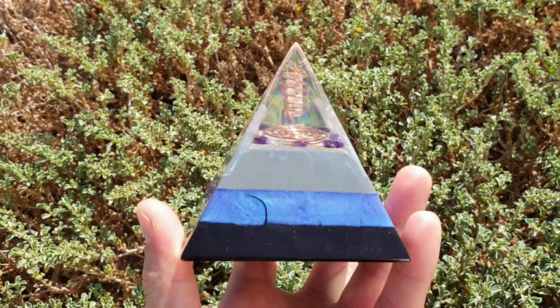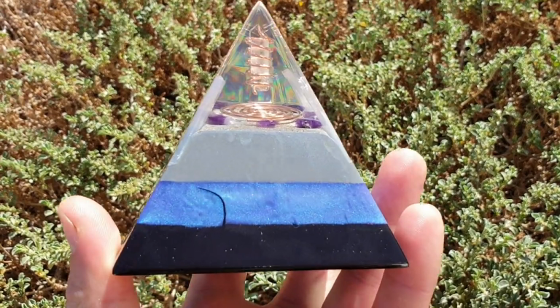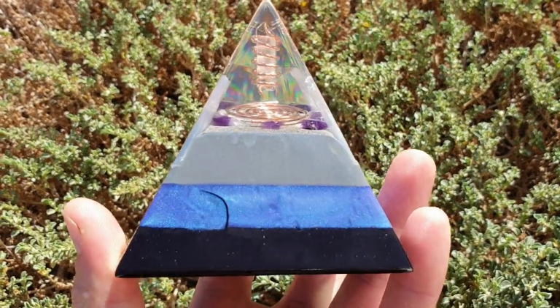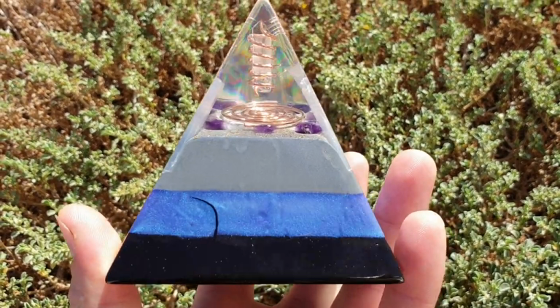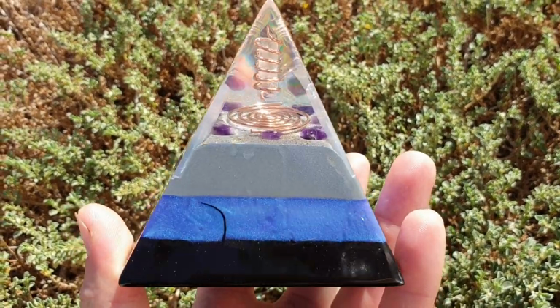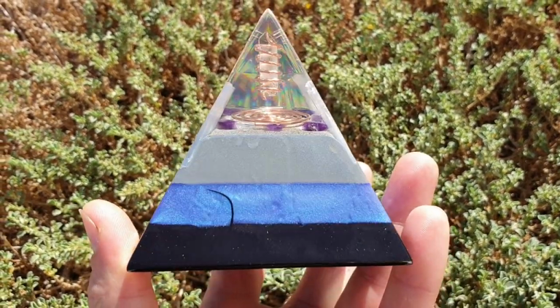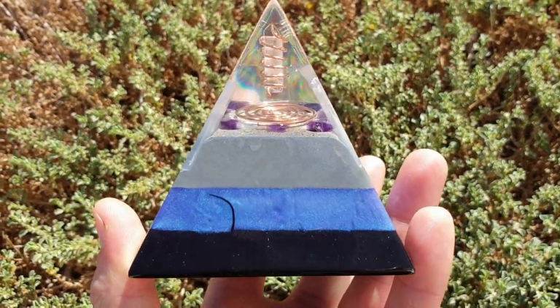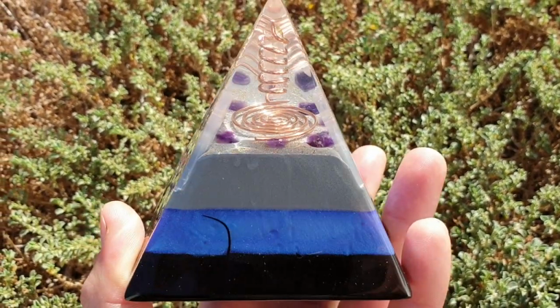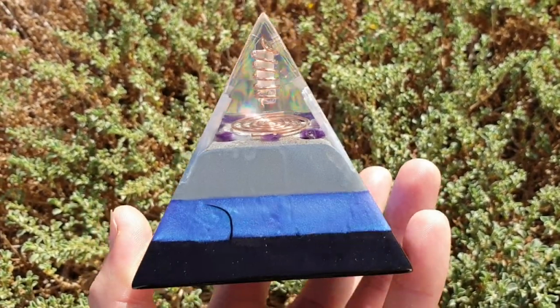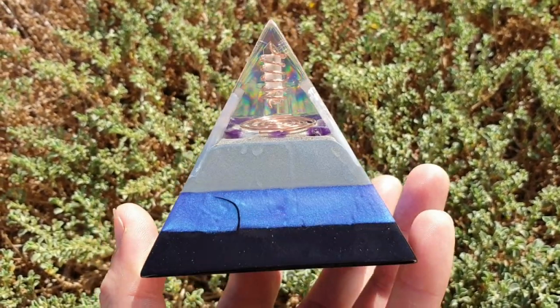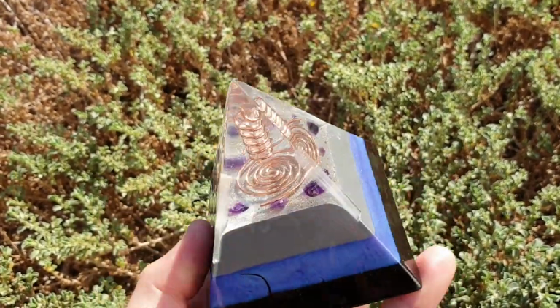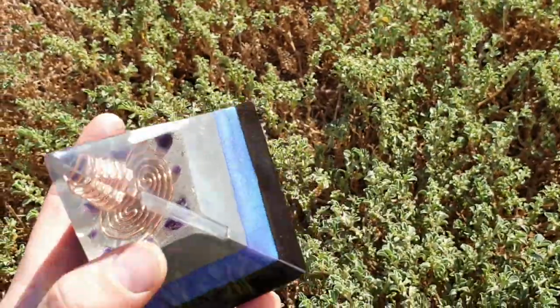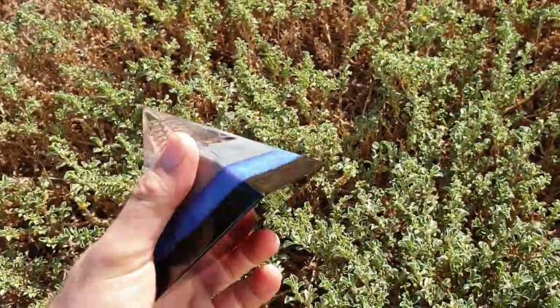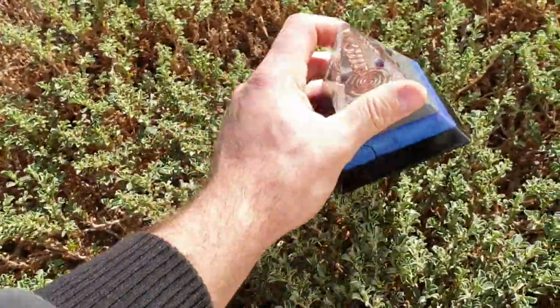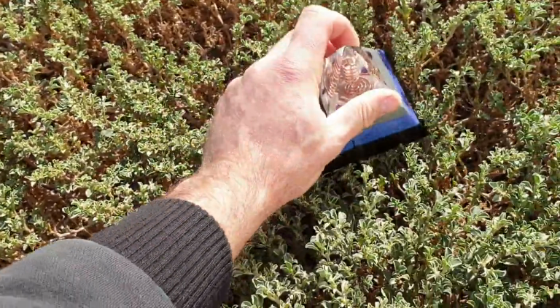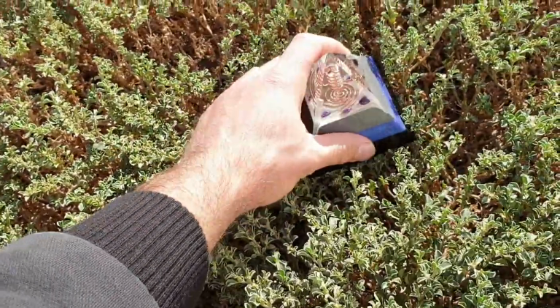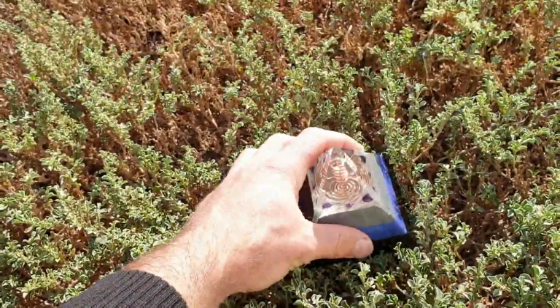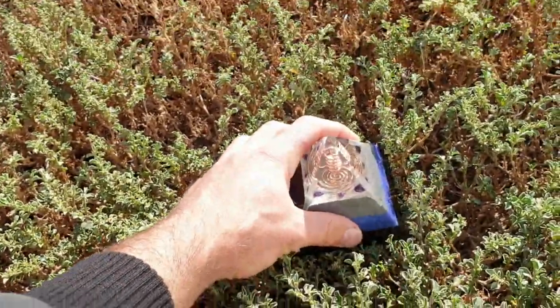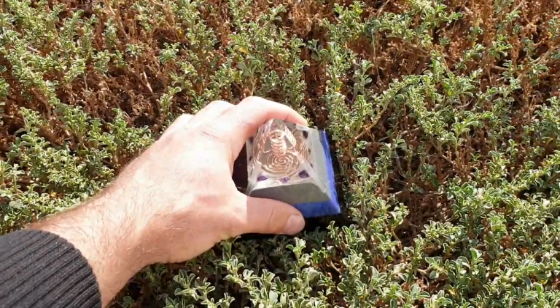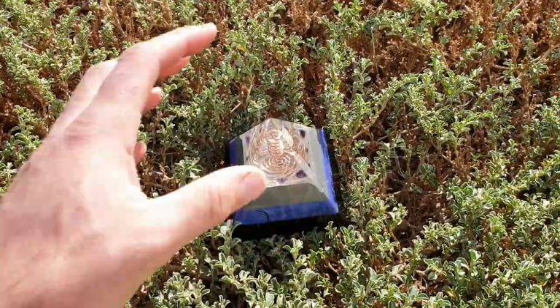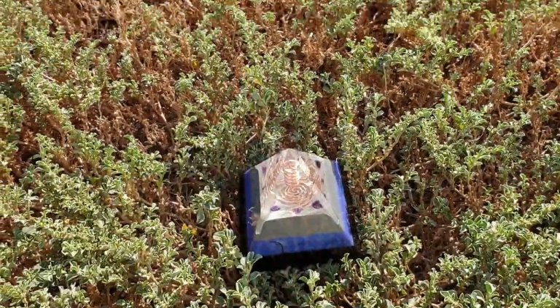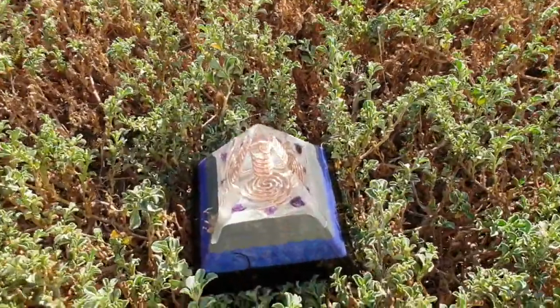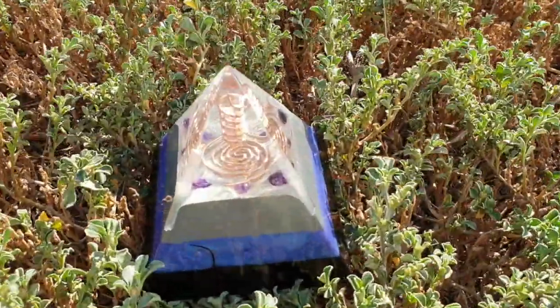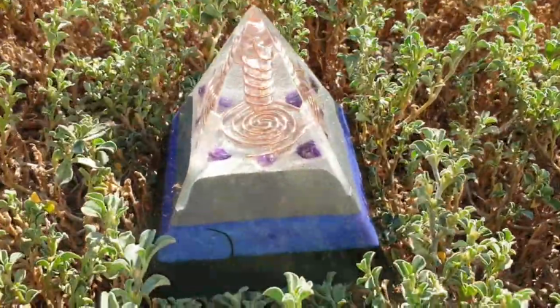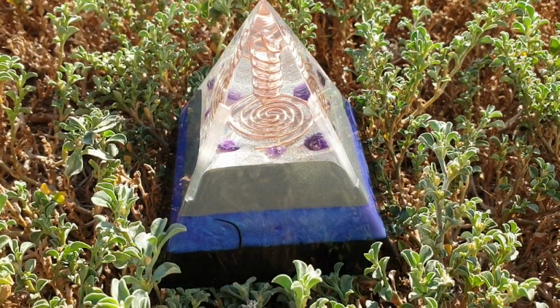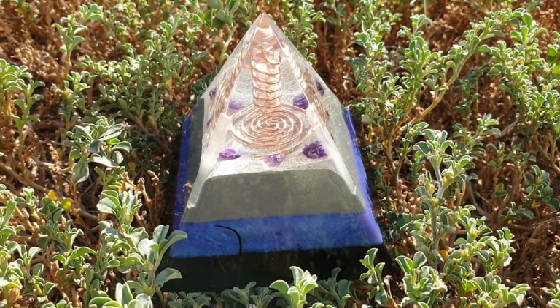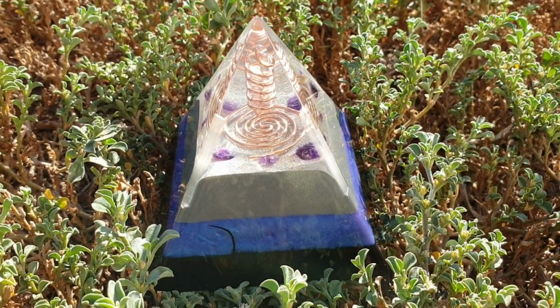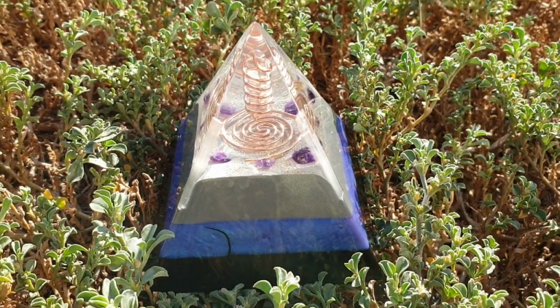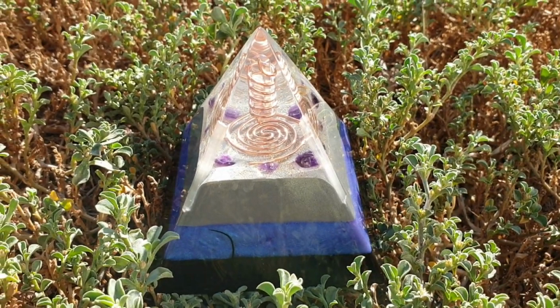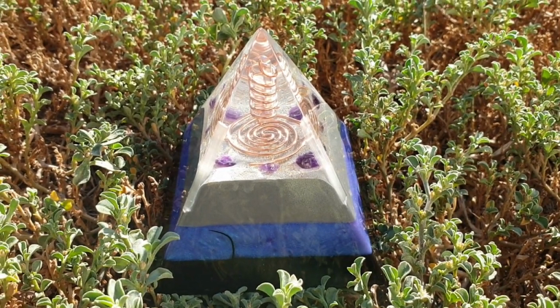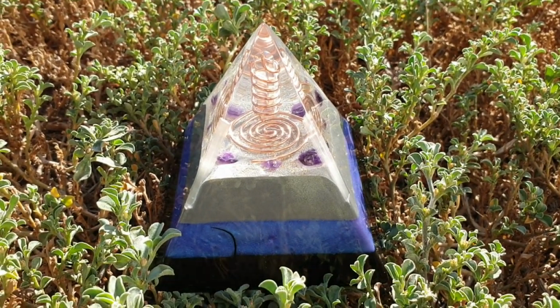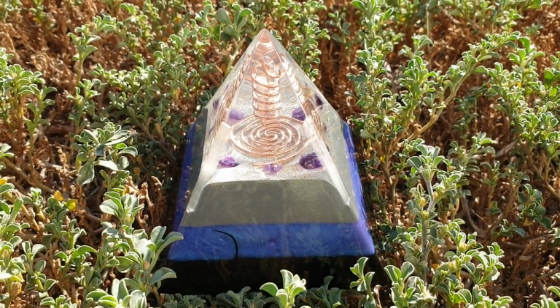We know these things work. We've done our testing on plant growth and we've seen some good results, so we know they work. It's going to help cleanse and protect you from all the negative energies that we're bombarded with.